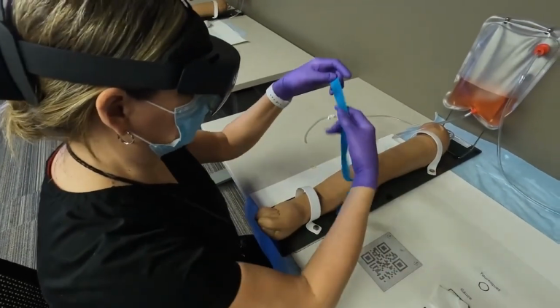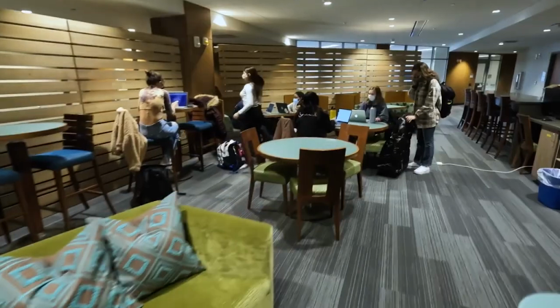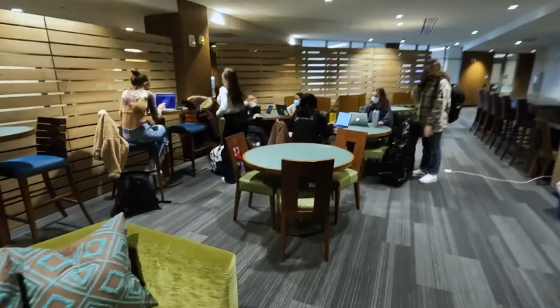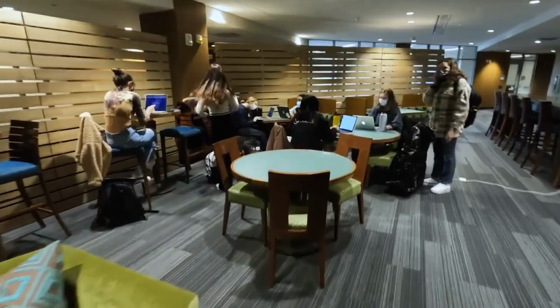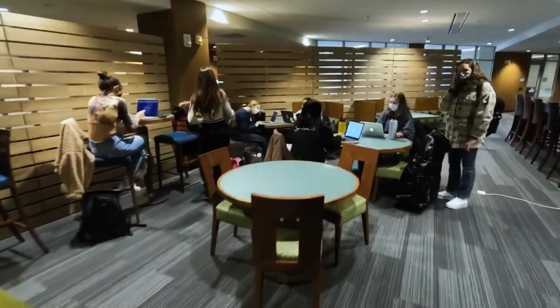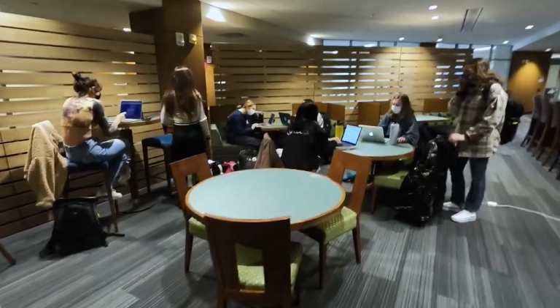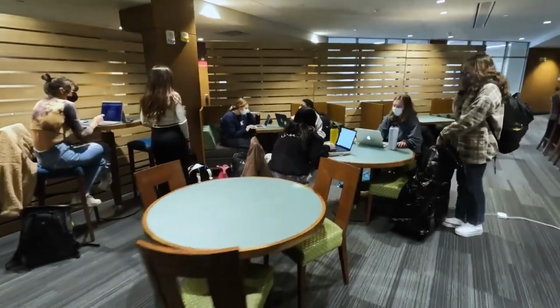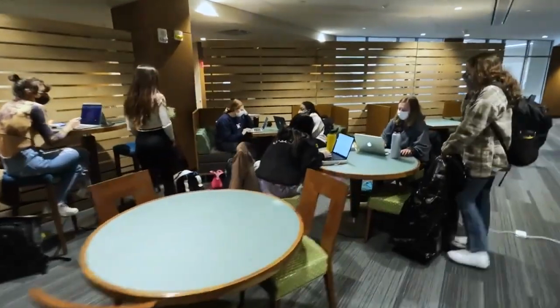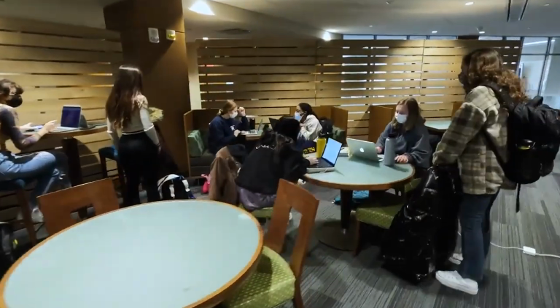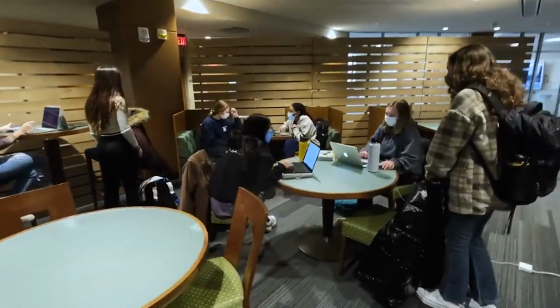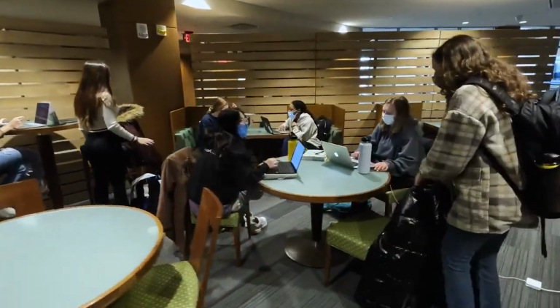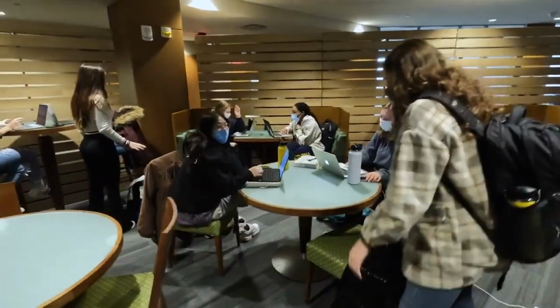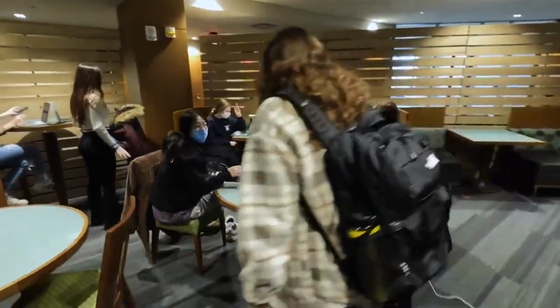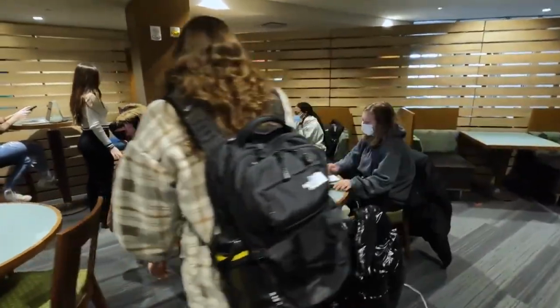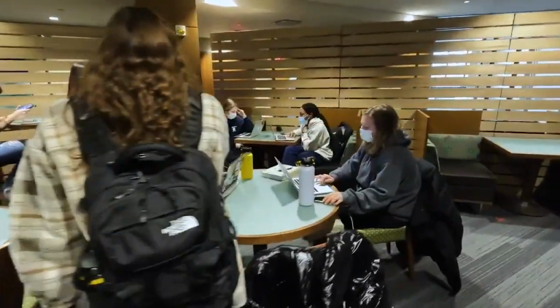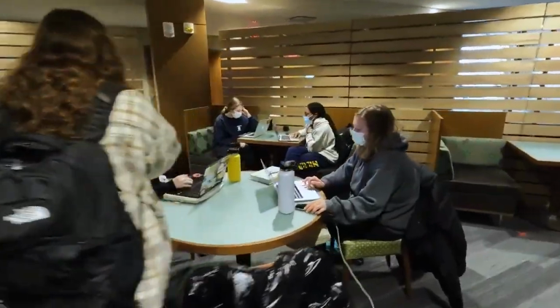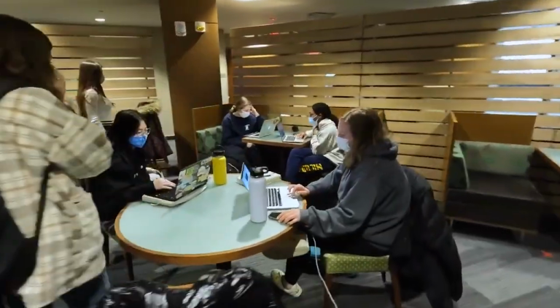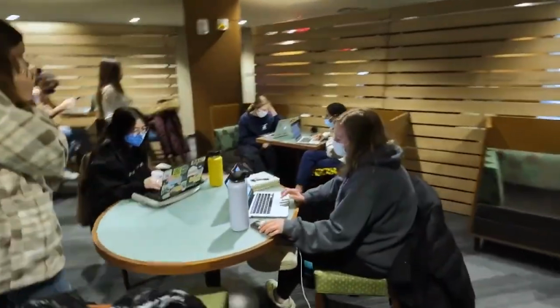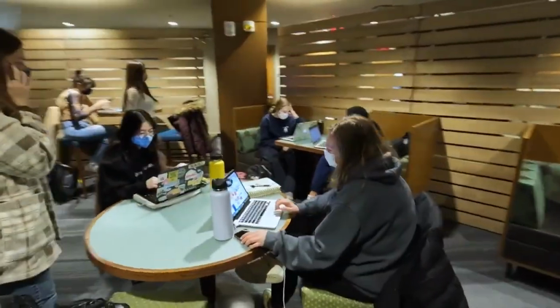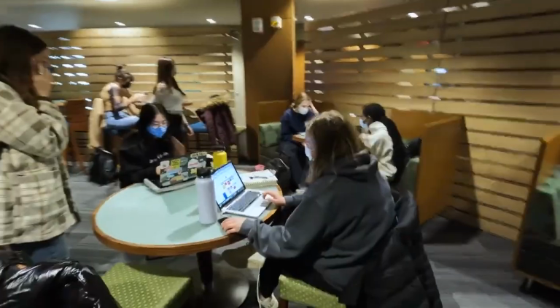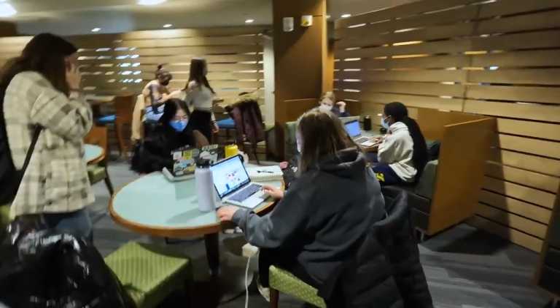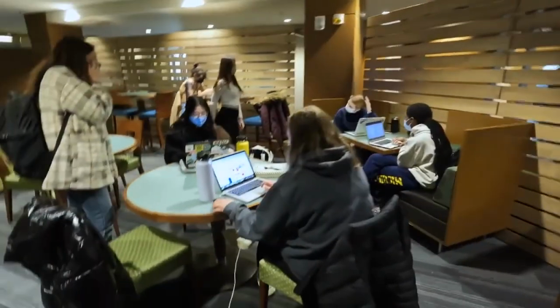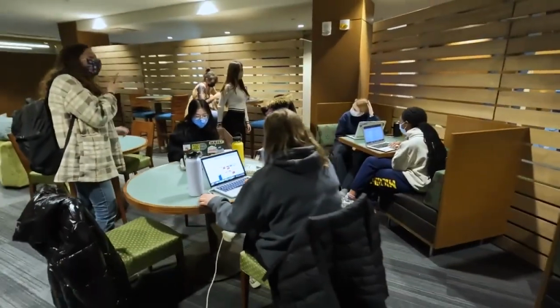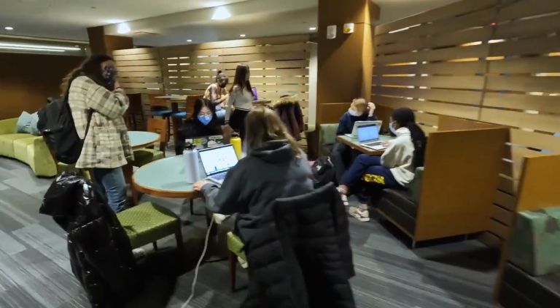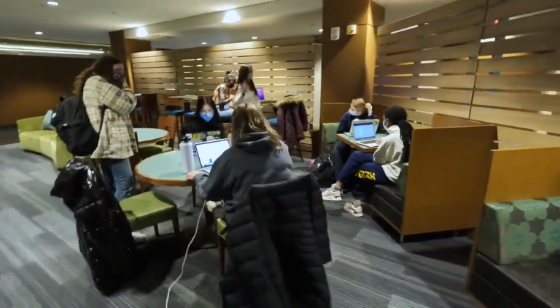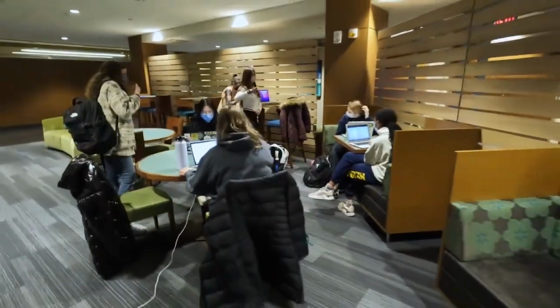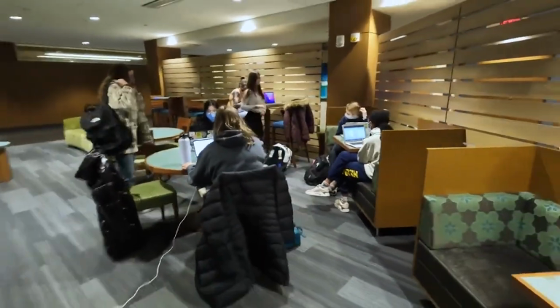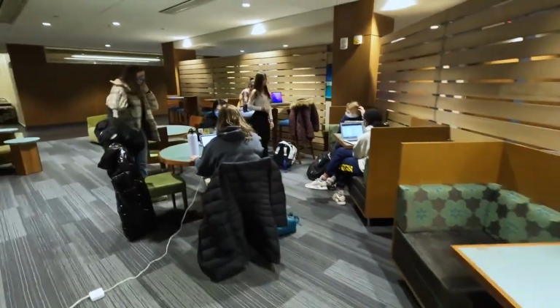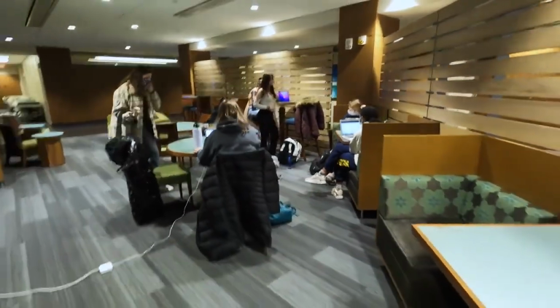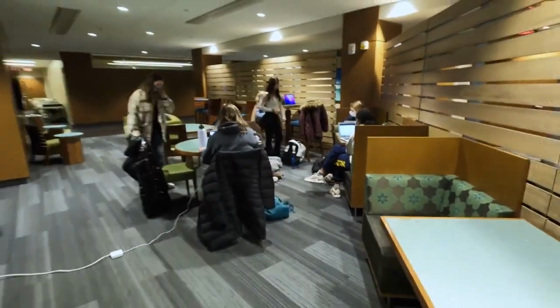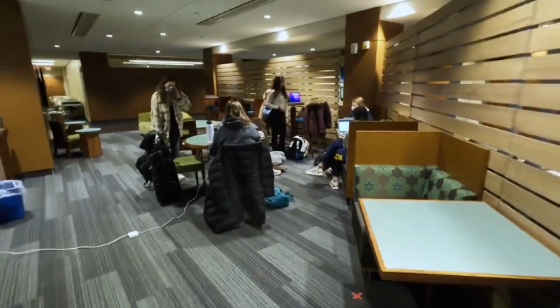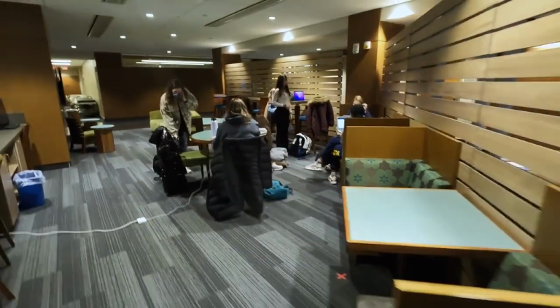As our tour of the CLC comes to a close, we take a stroll through the common area where students can enjoy a very comfortable lounge that can be used by students to study, relax, and gather anytime, including on the weekends.